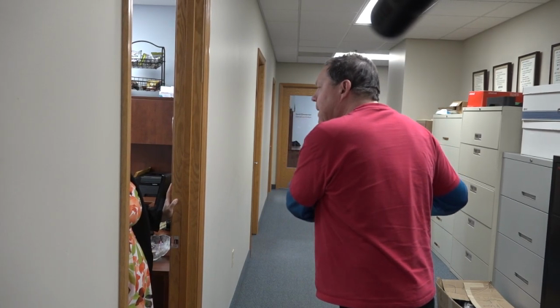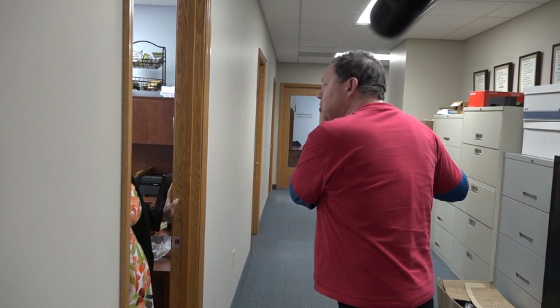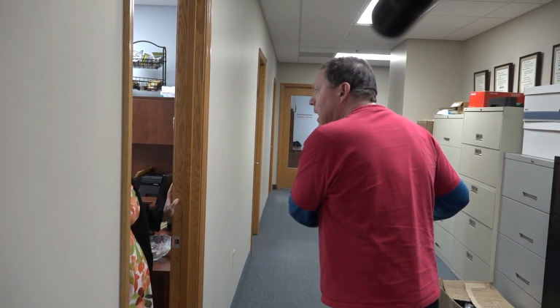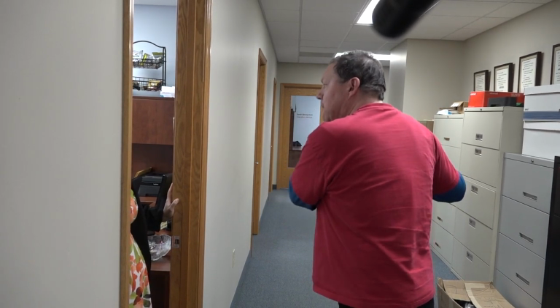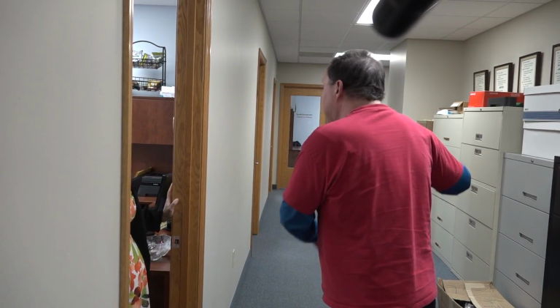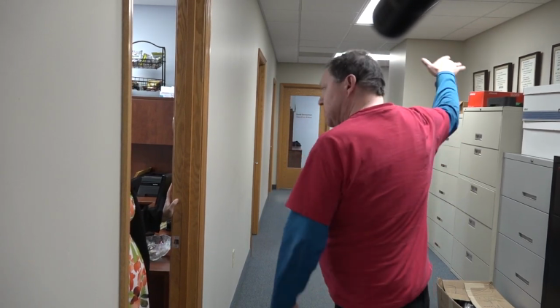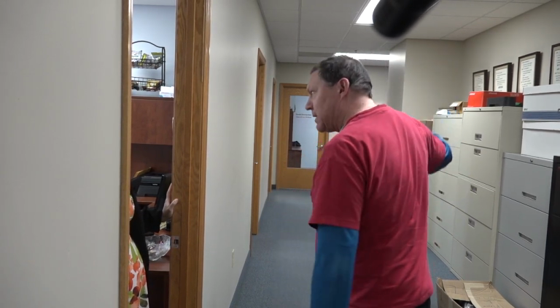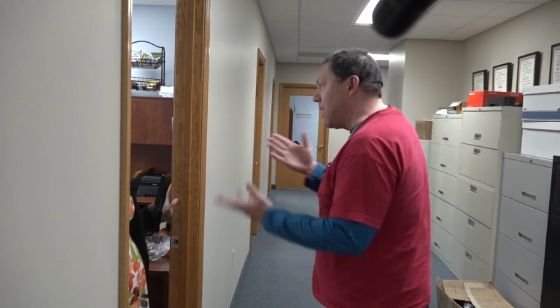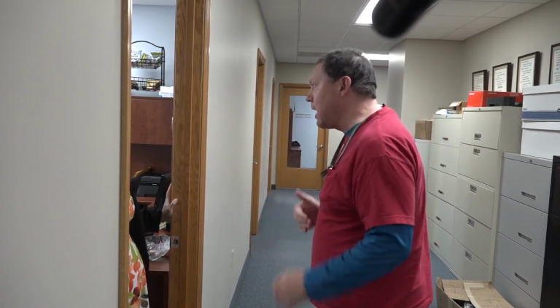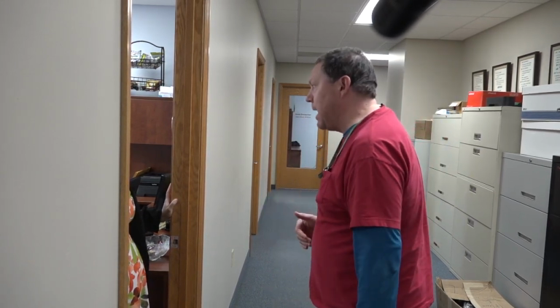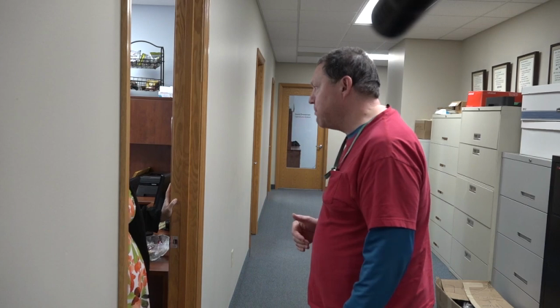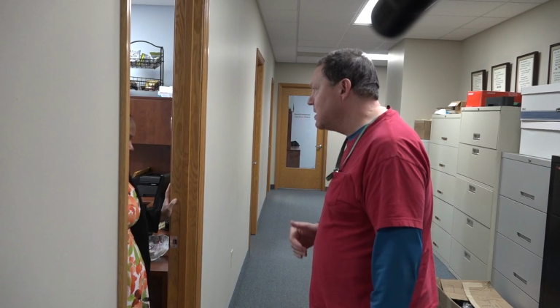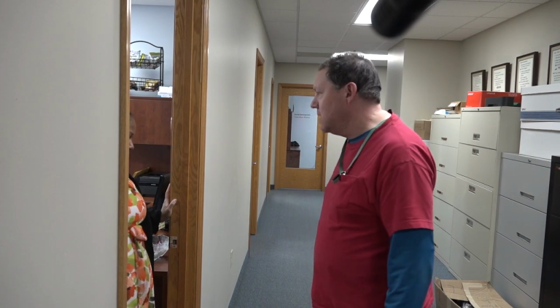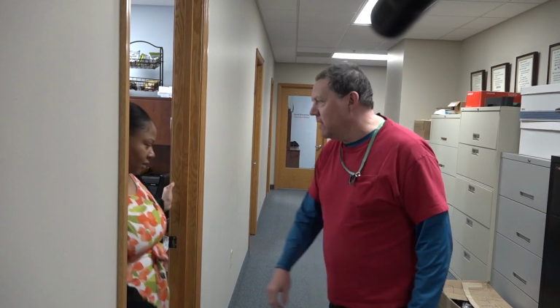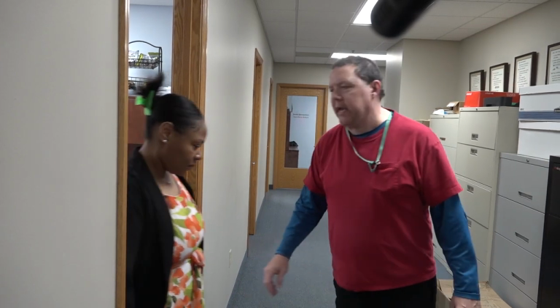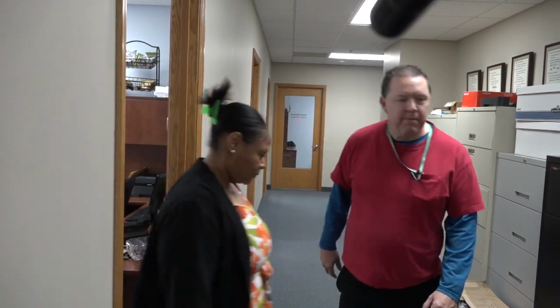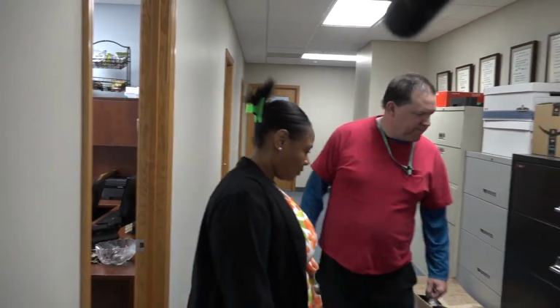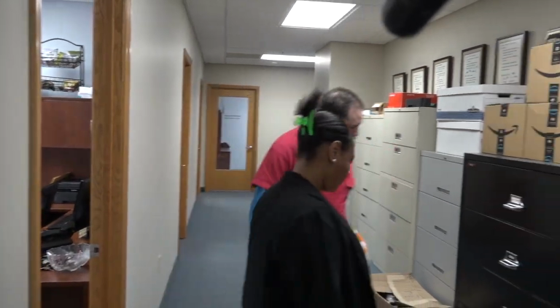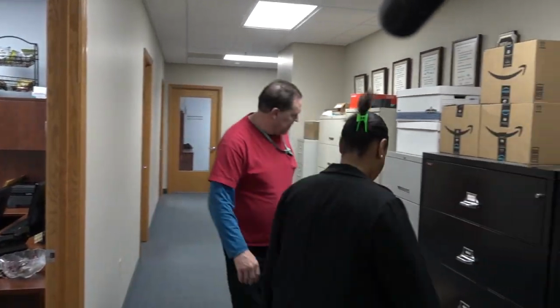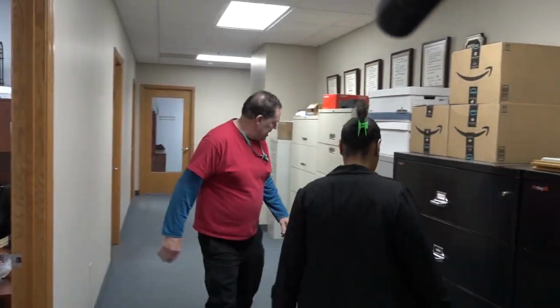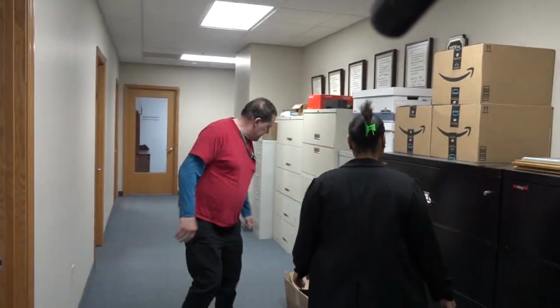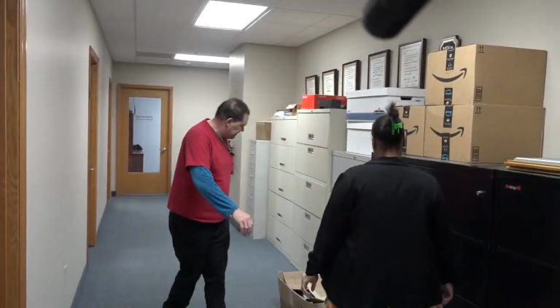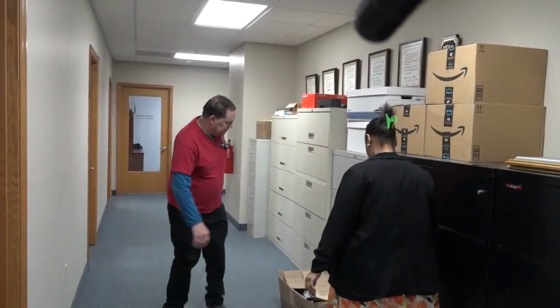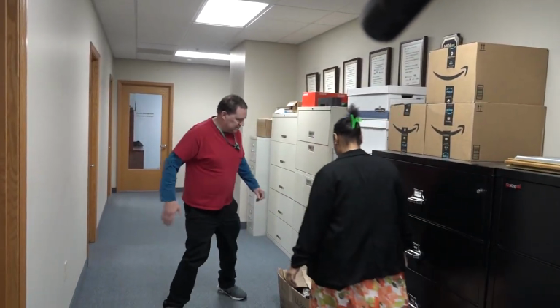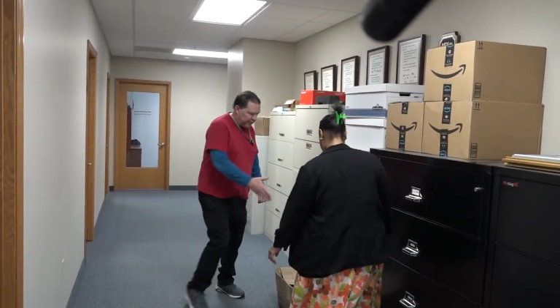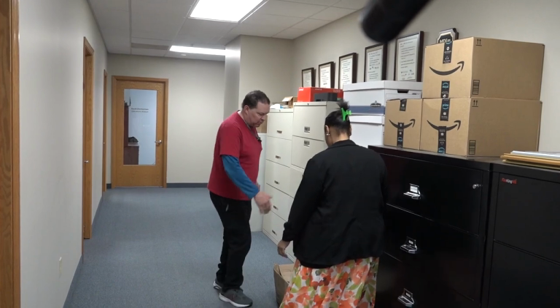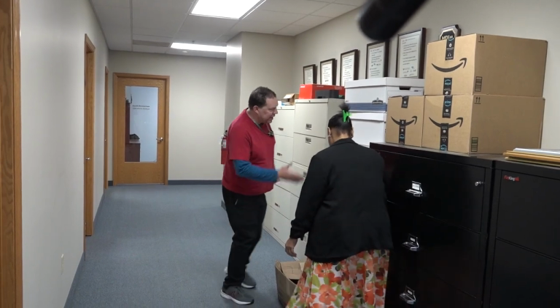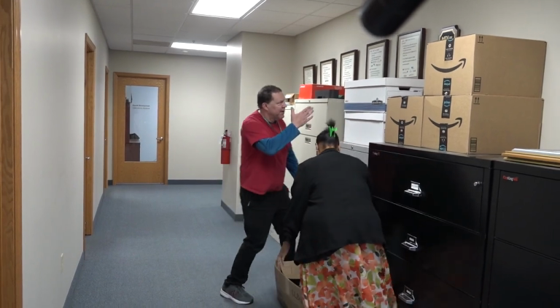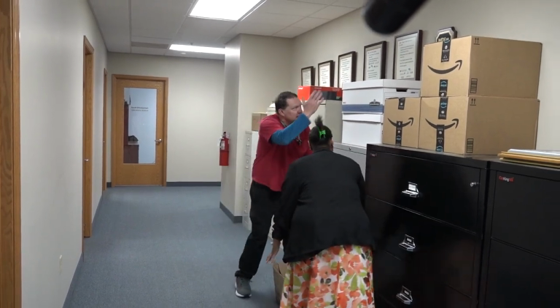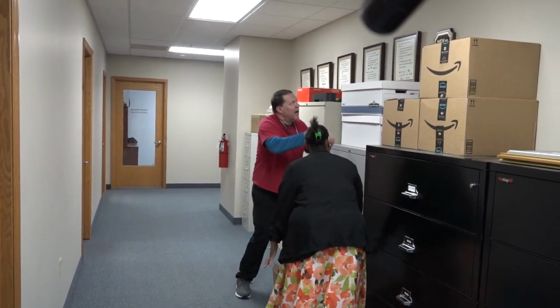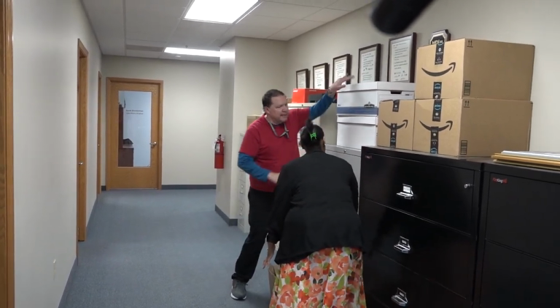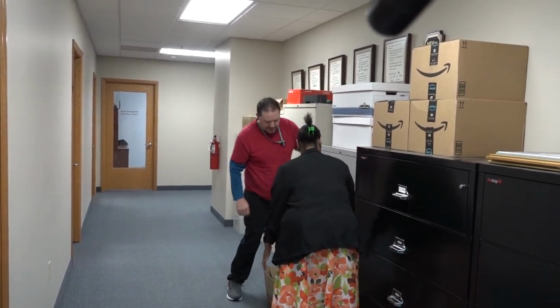I'm trying to lift this box up. Can you give me a hand, please? Sure. Thank you. All right. Grab the one side and ready.